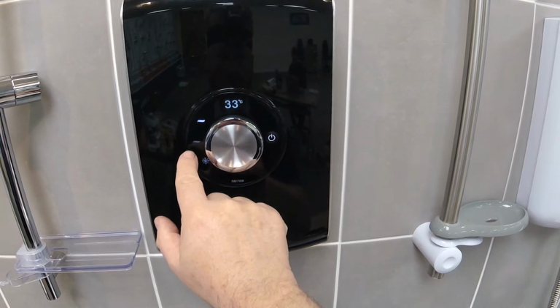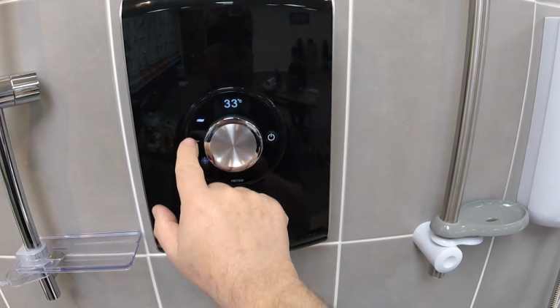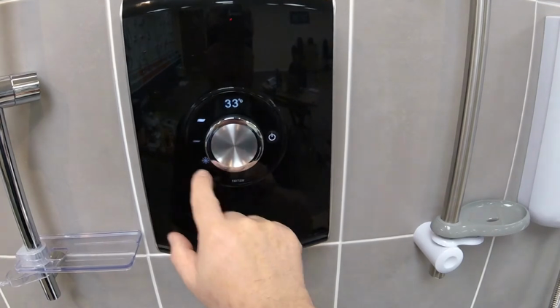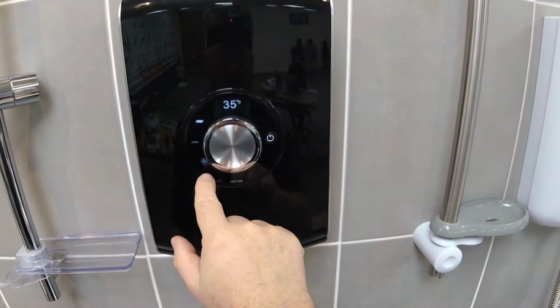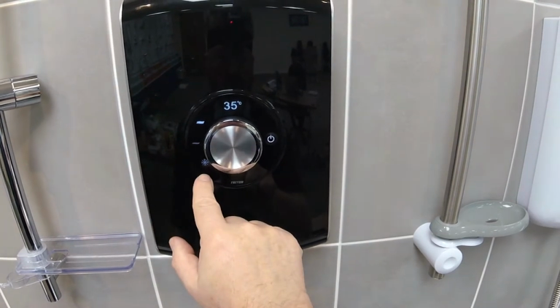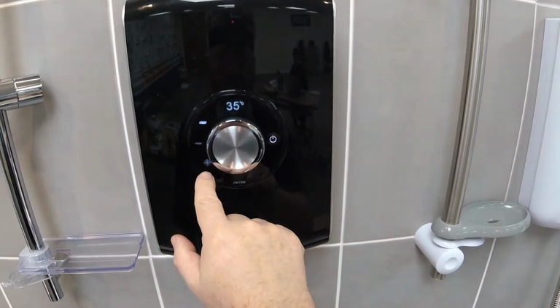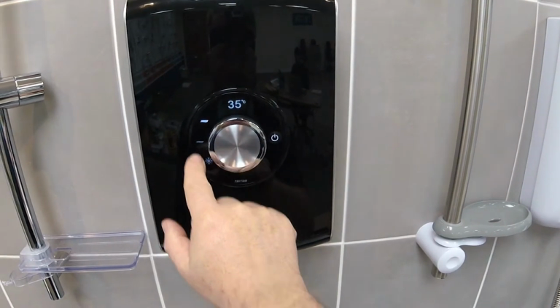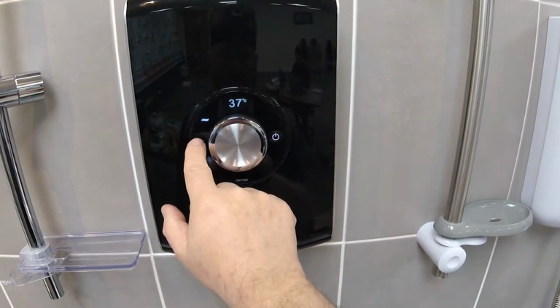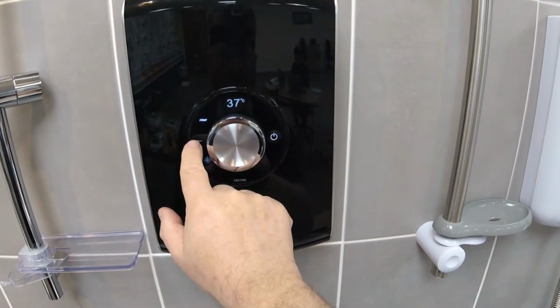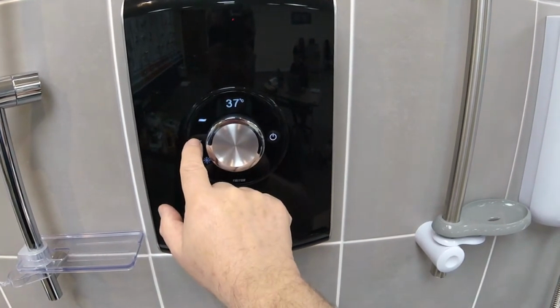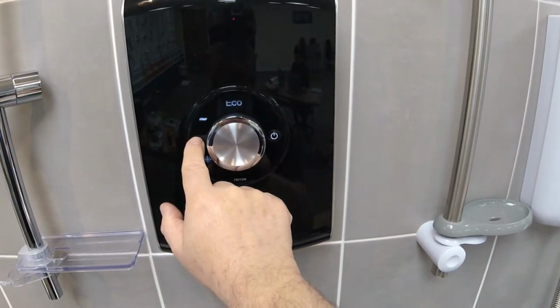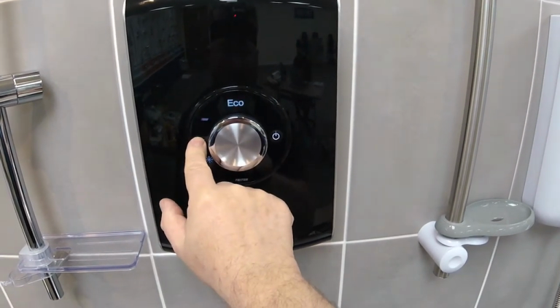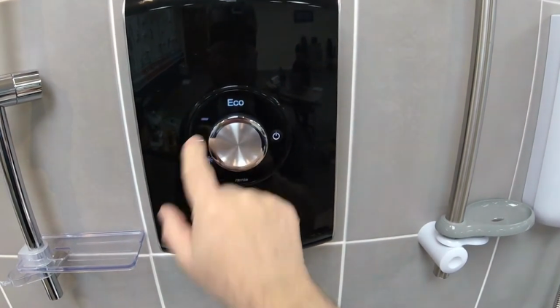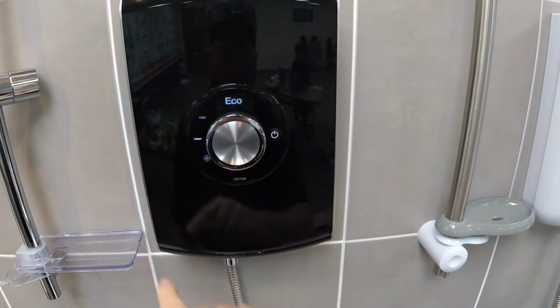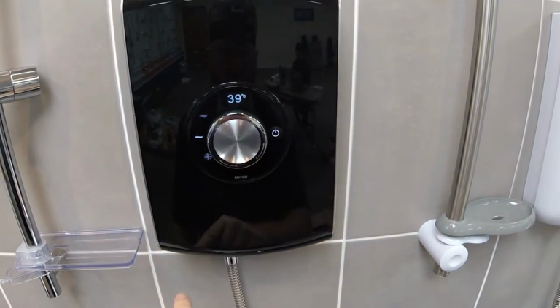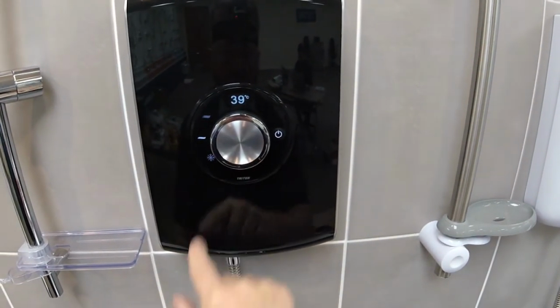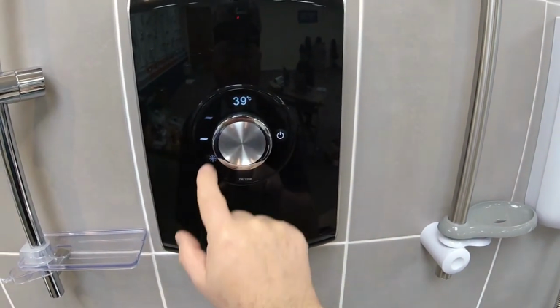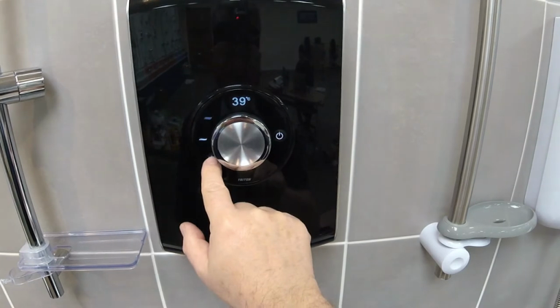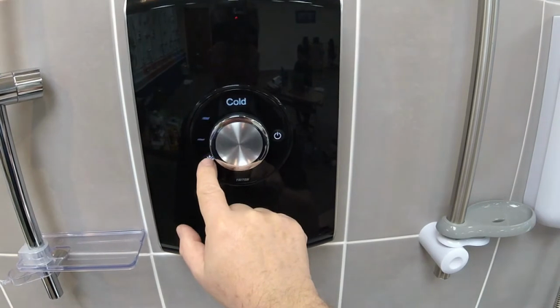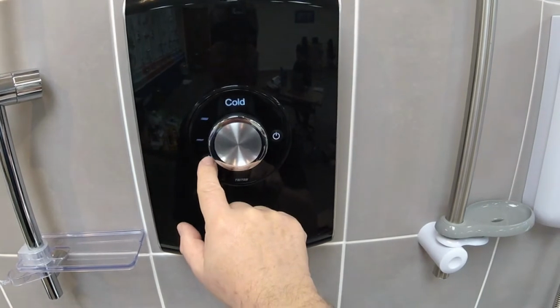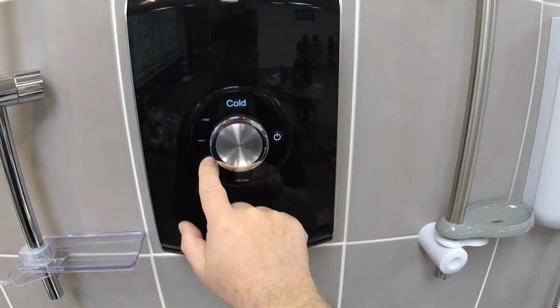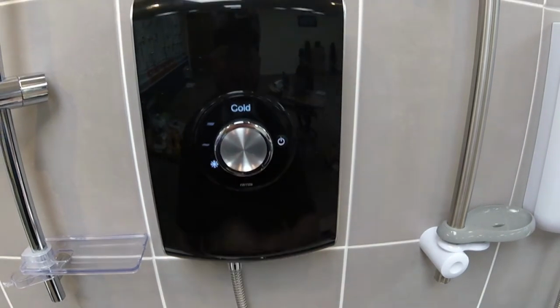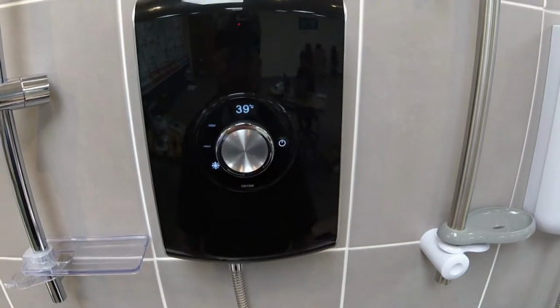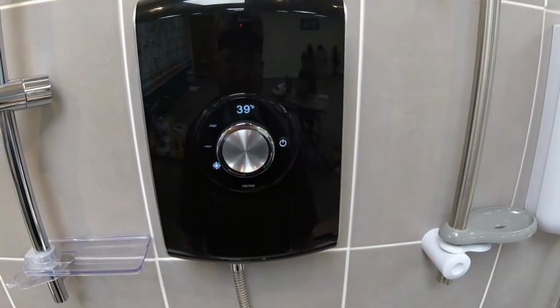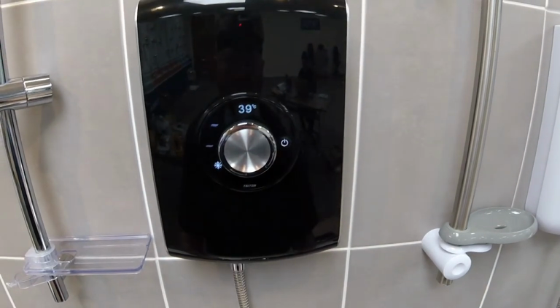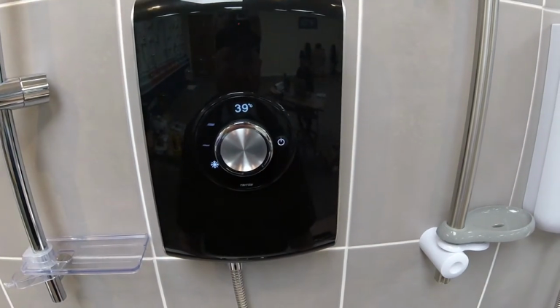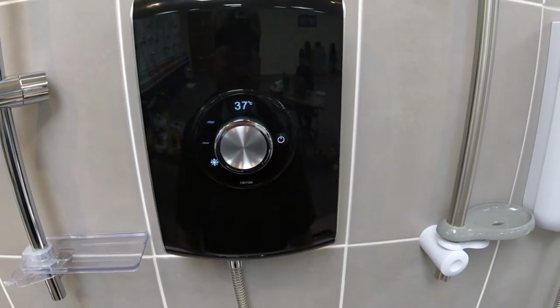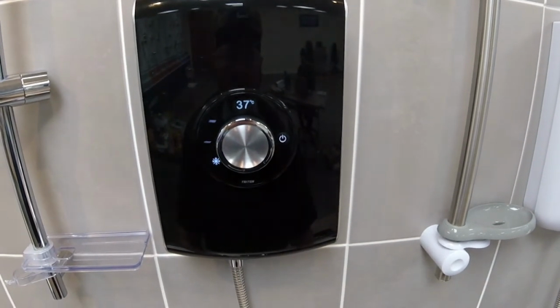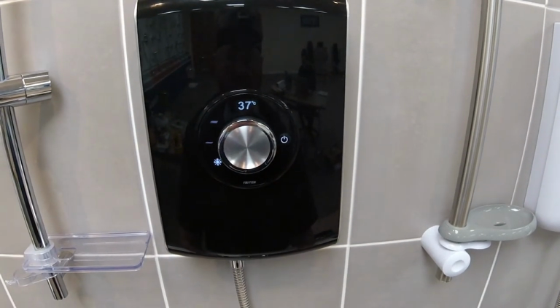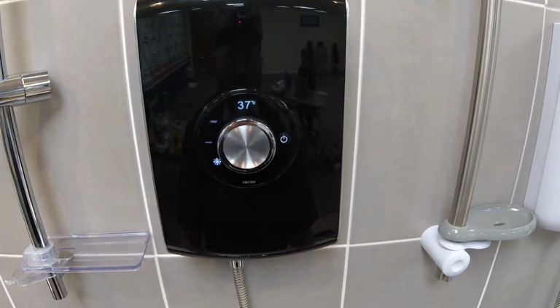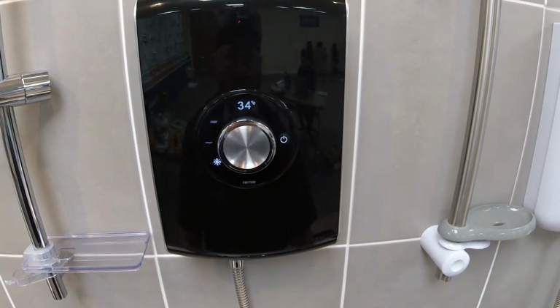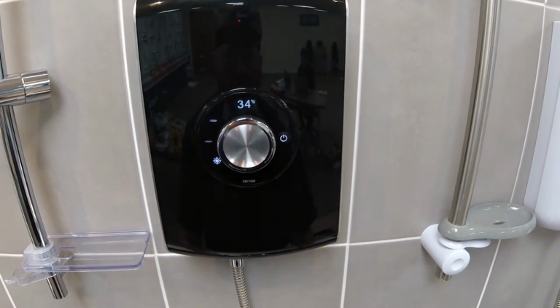To change to any of the other settings — the economy setting or the cold setting — just touch the appropriate icon.